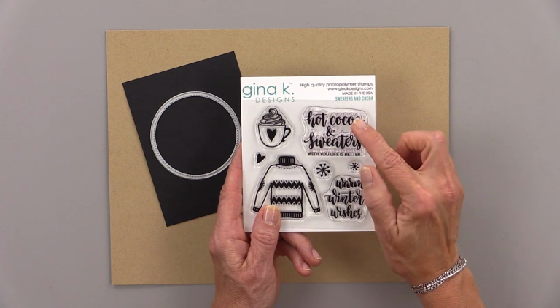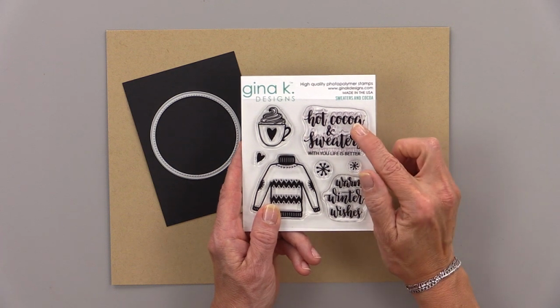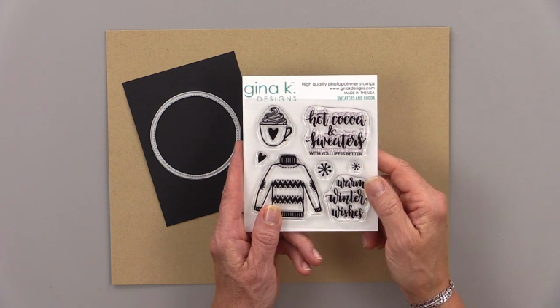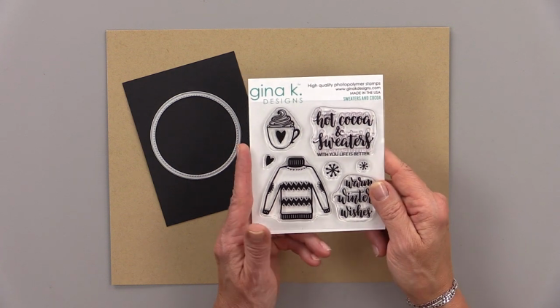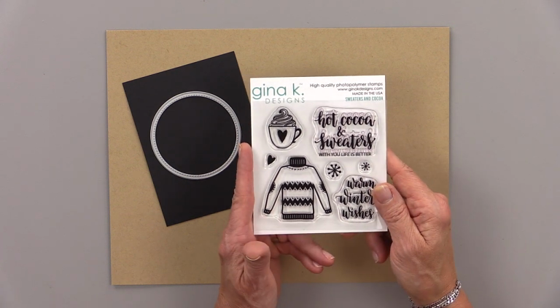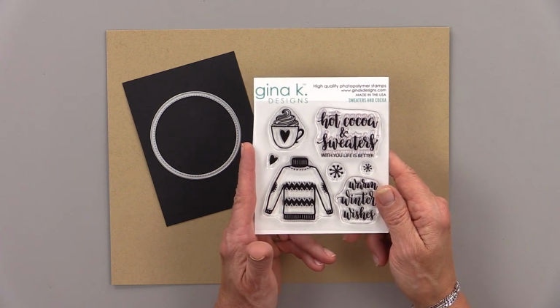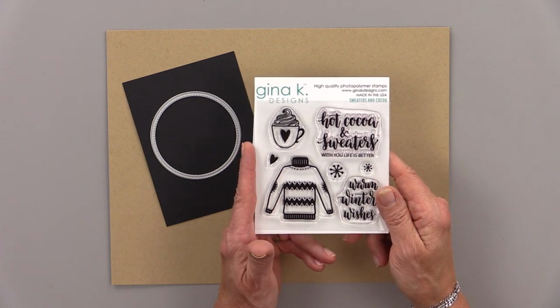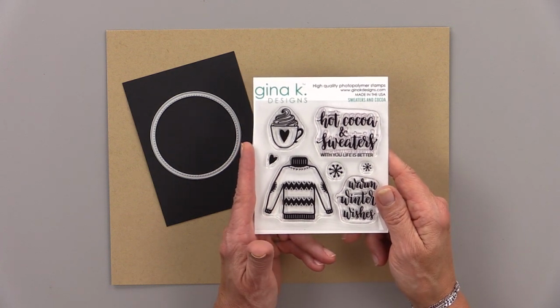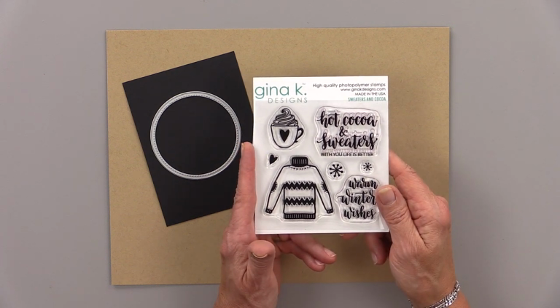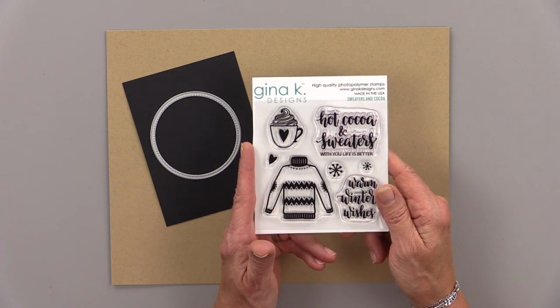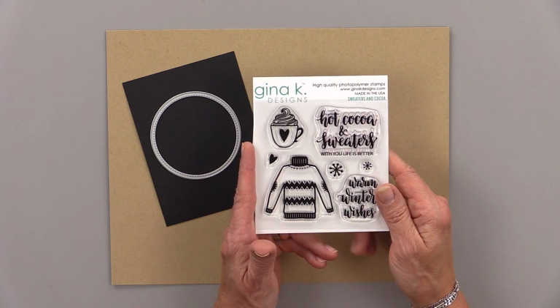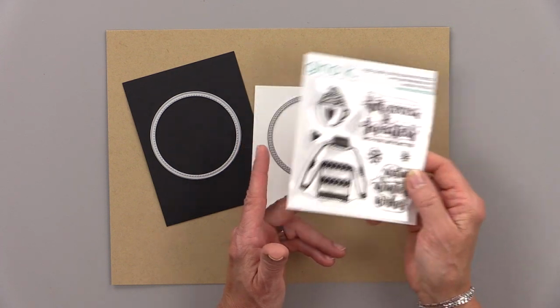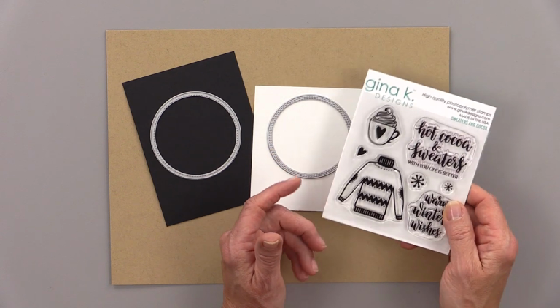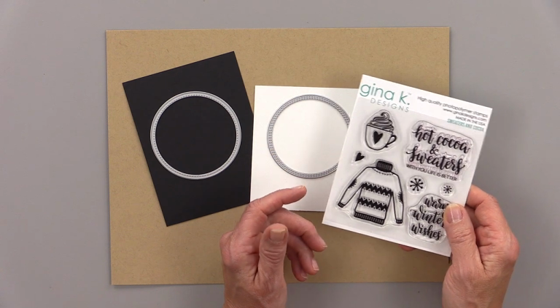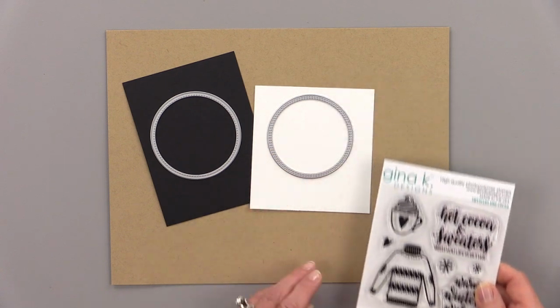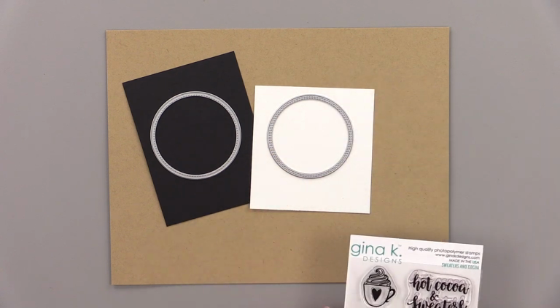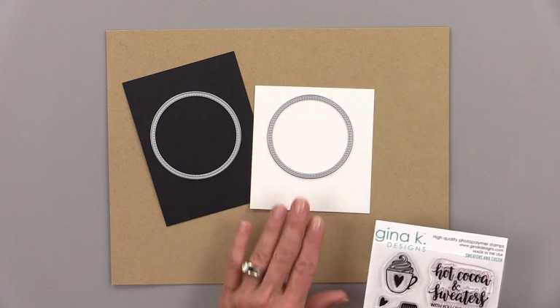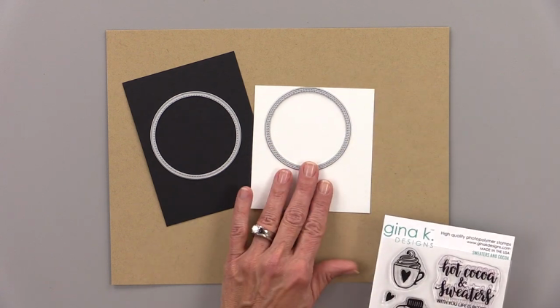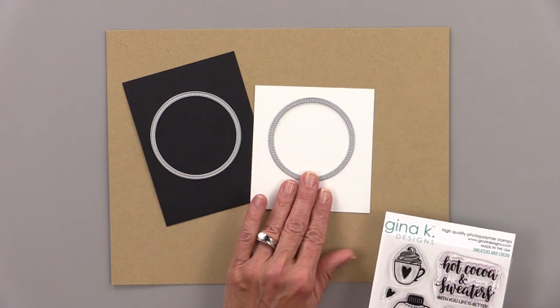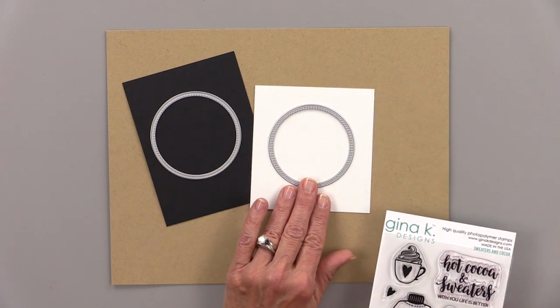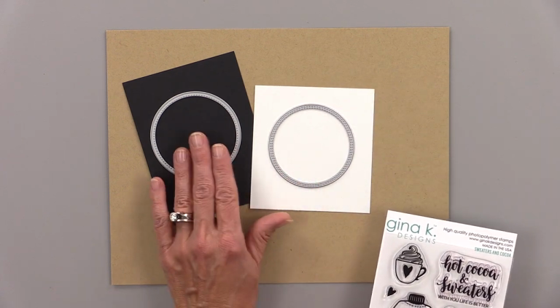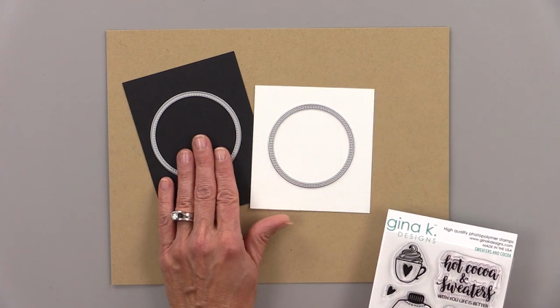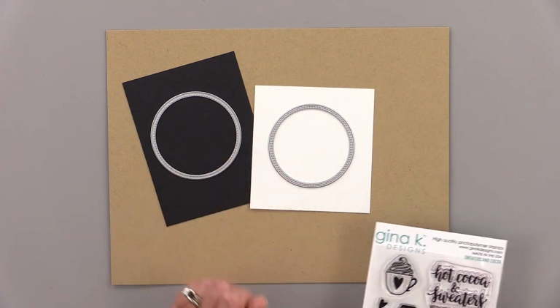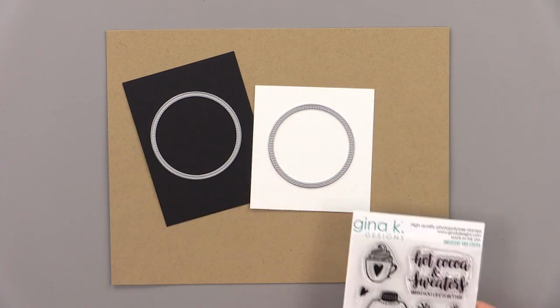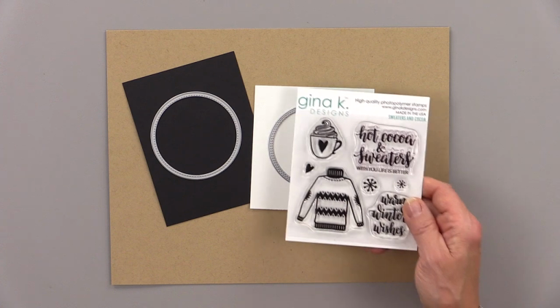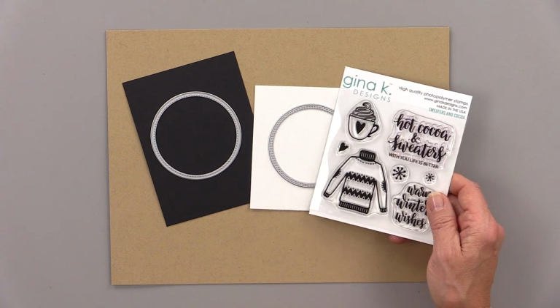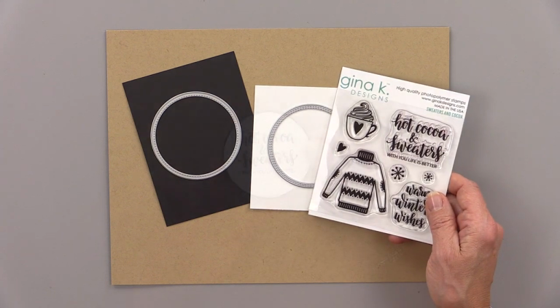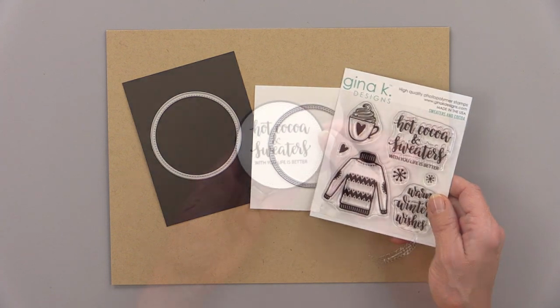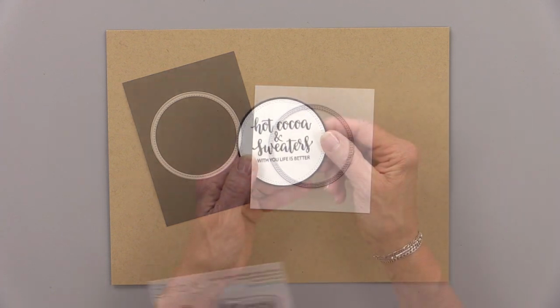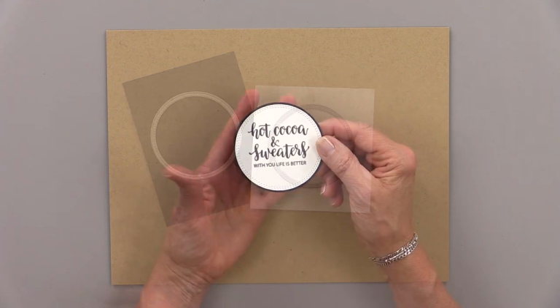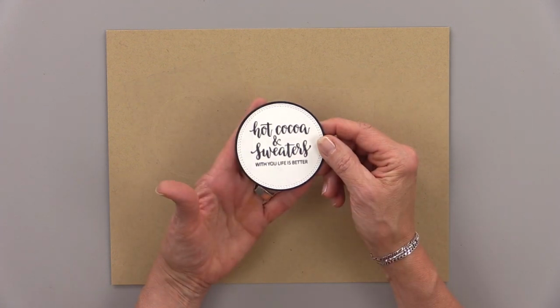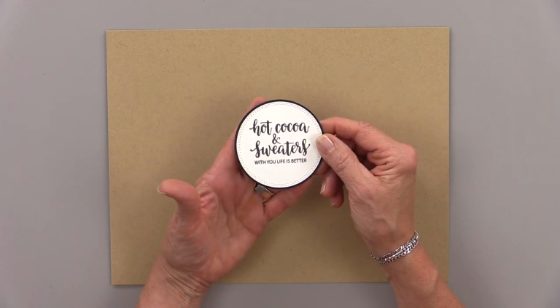I stamped this greeting onto a piece of white cardstock and then I cut it out using the double-stitched circles dies. I cut a black circle using the single-stitched circles dies and then I mounted them together.